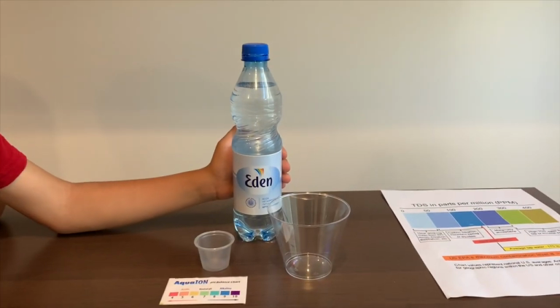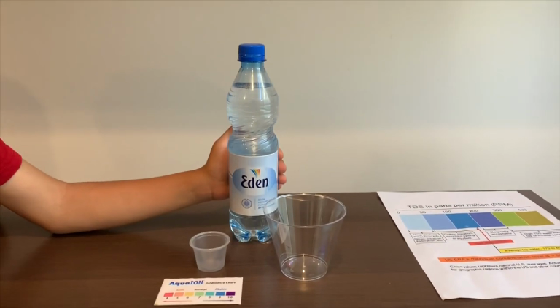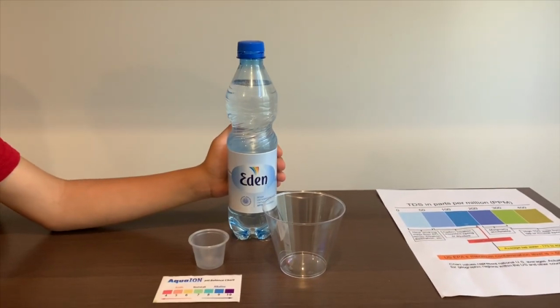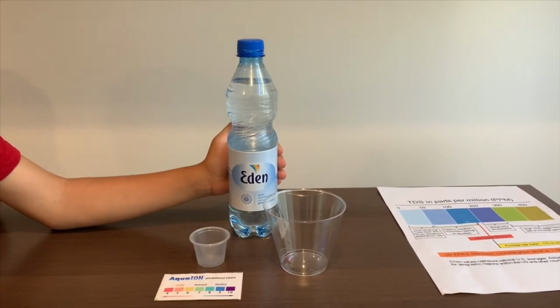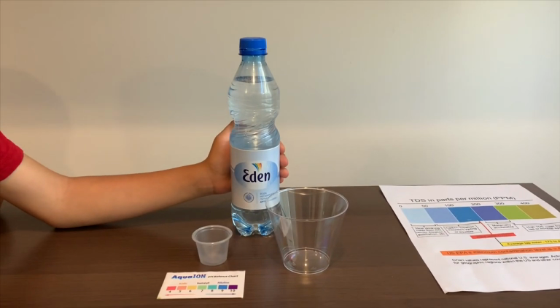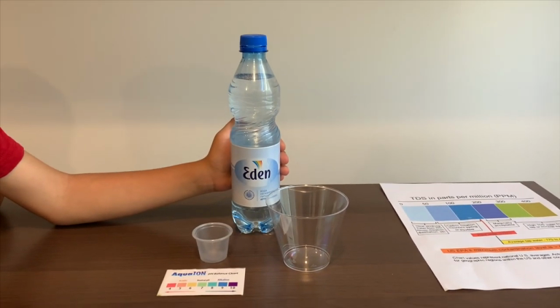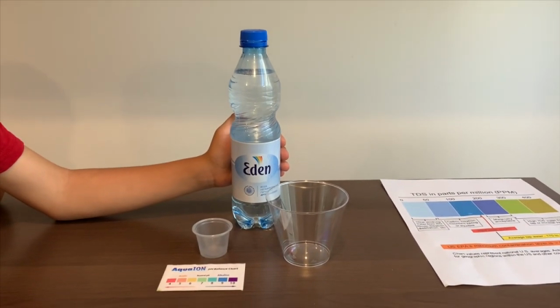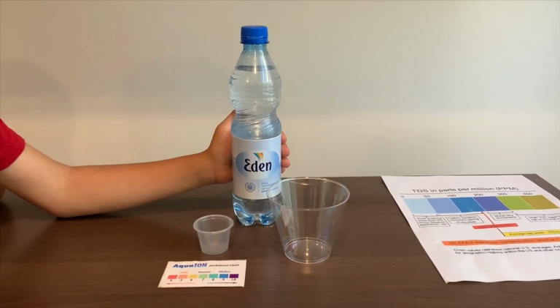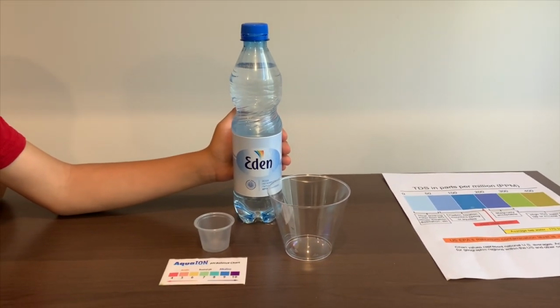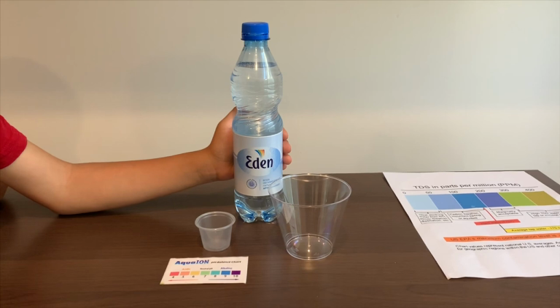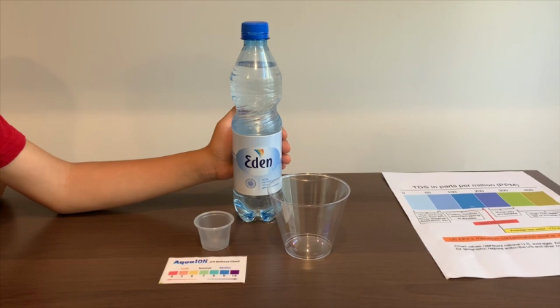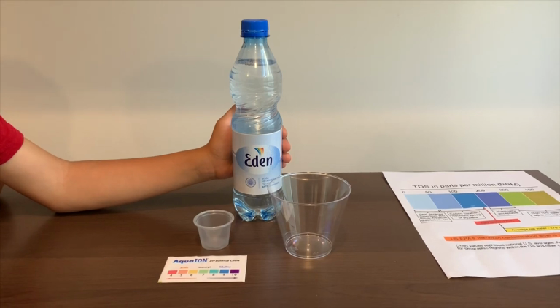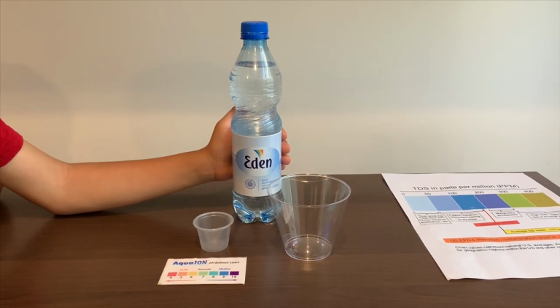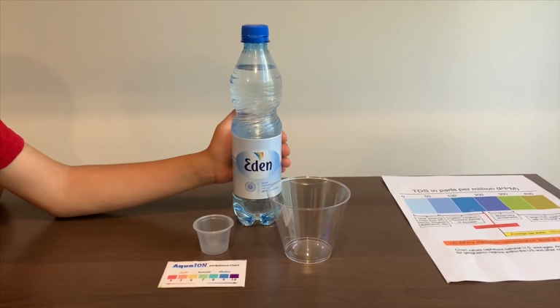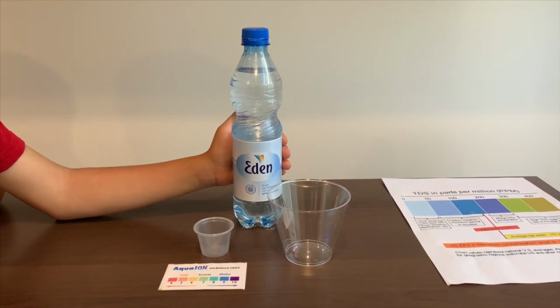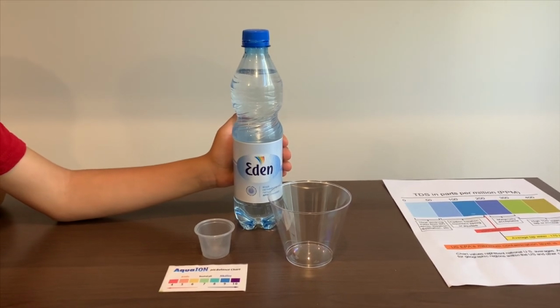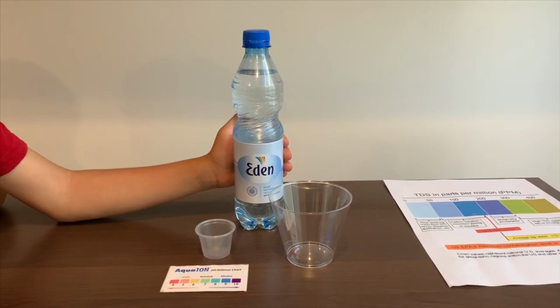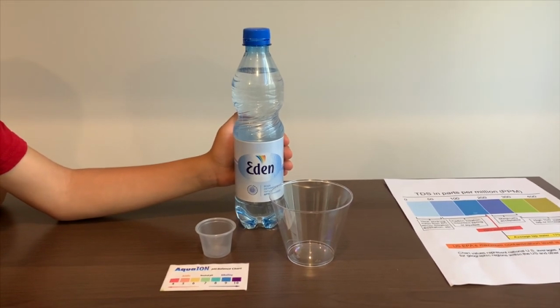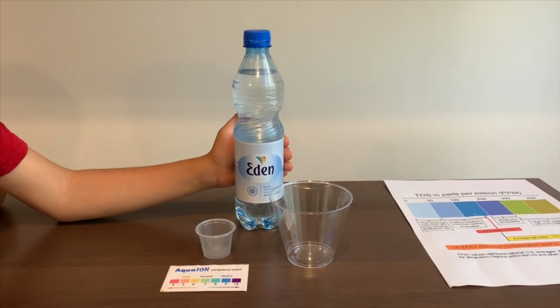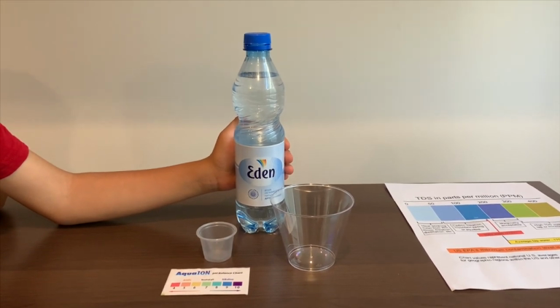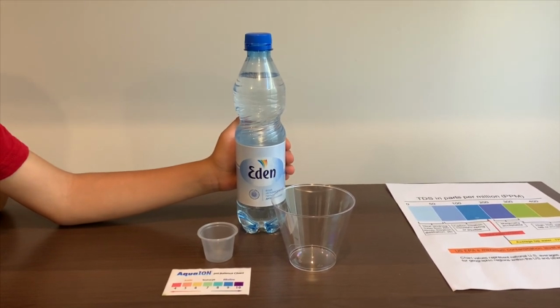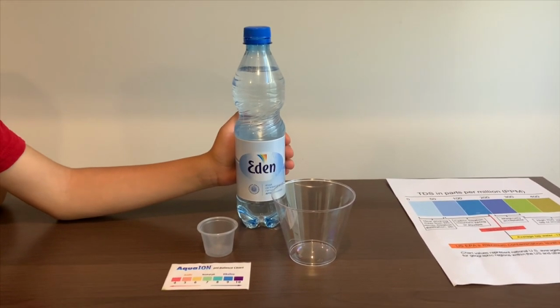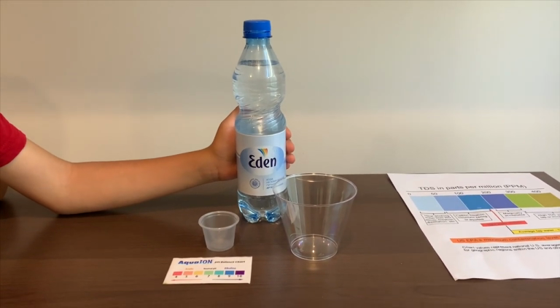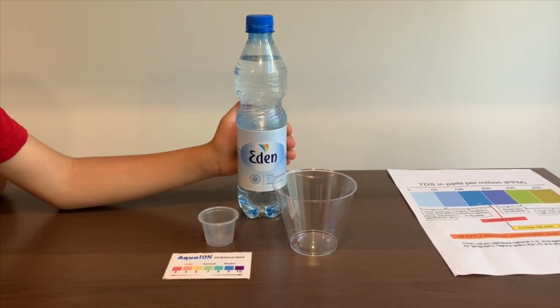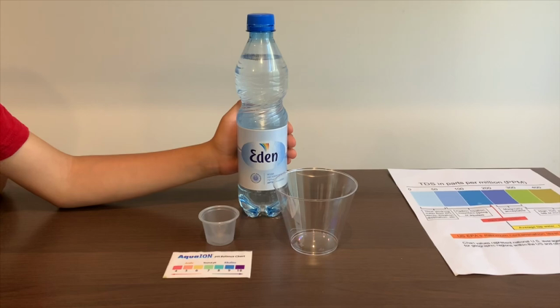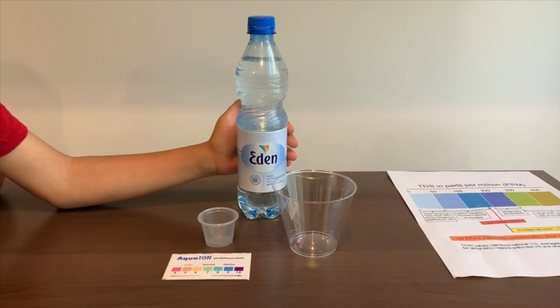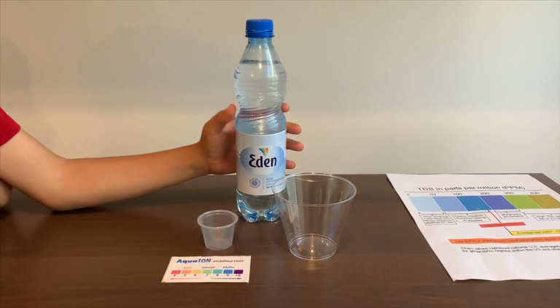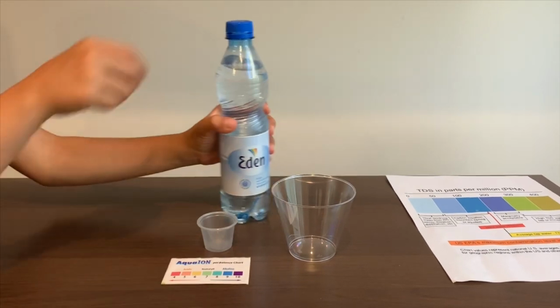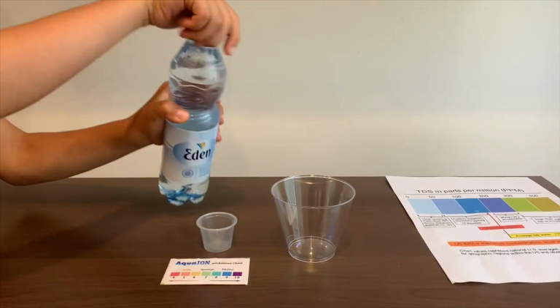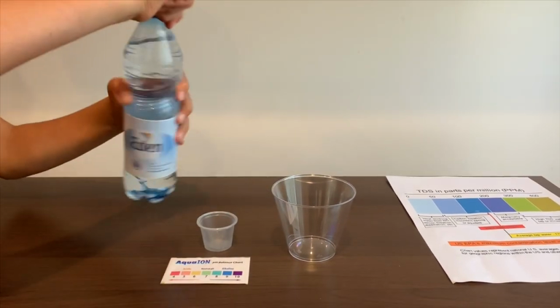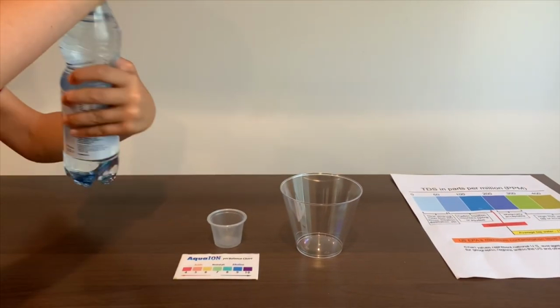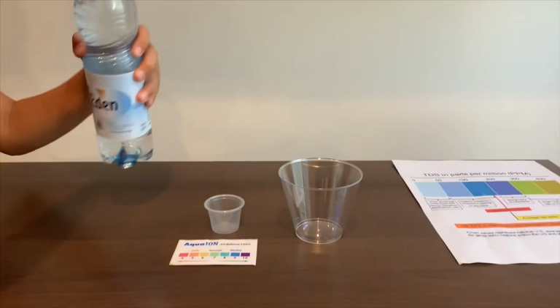This is Eden's artesian water source from Moscow. We bought it at the Moscow airport. Let's test the pH and TDS levels. Let's pour some water in.